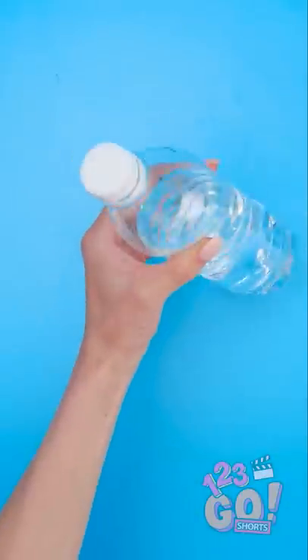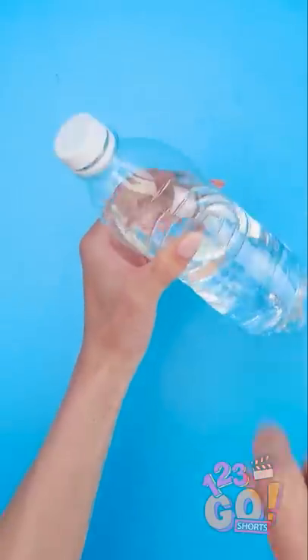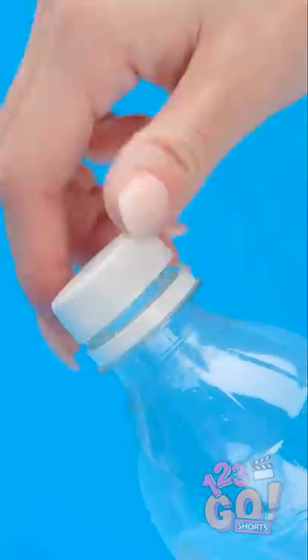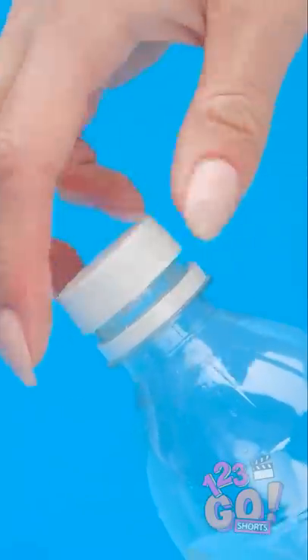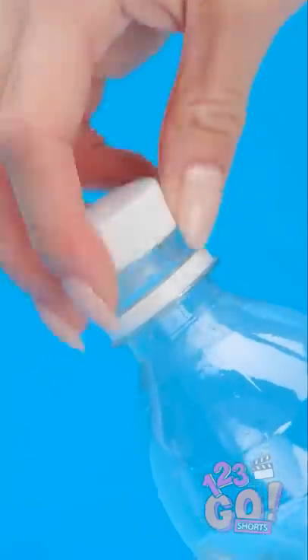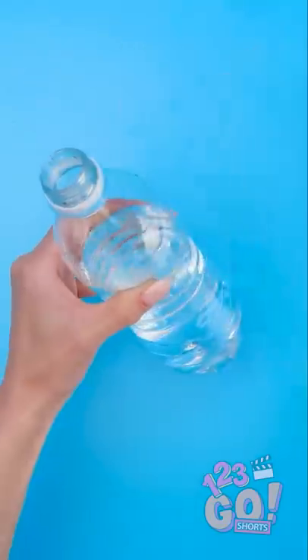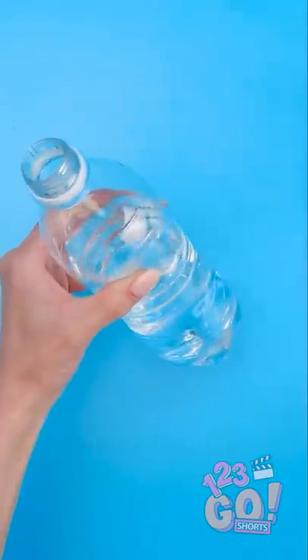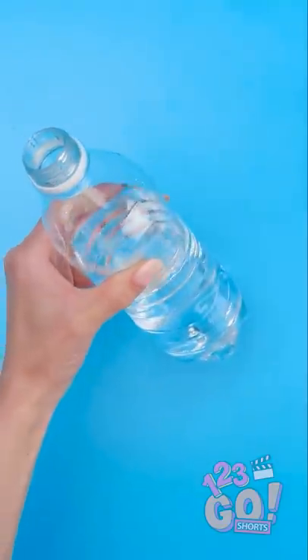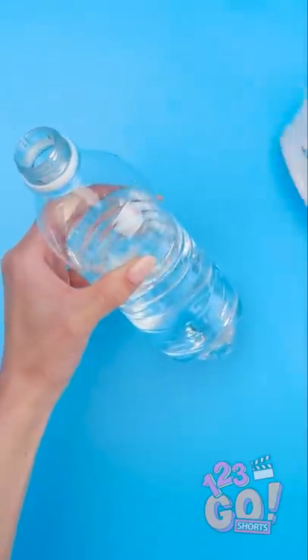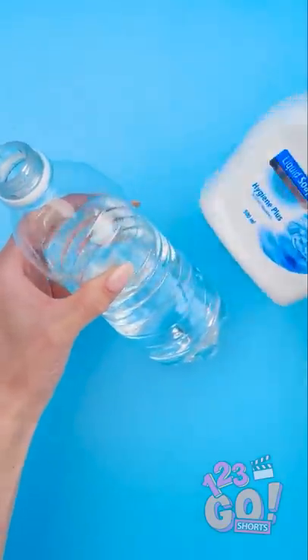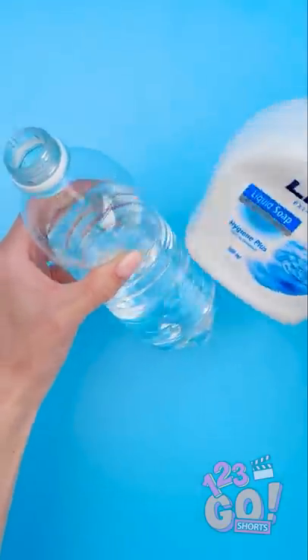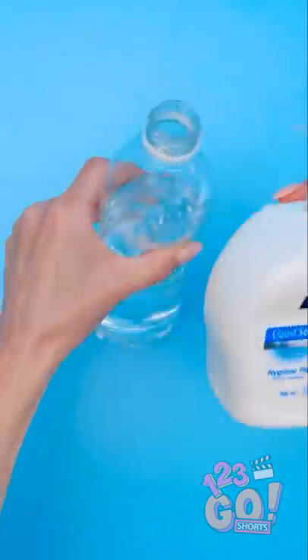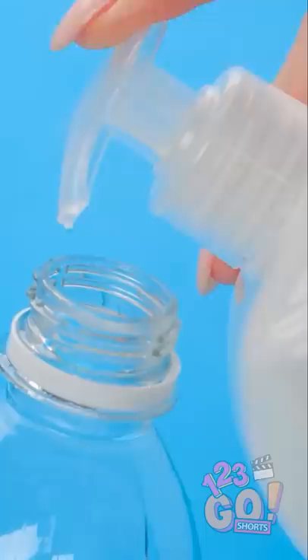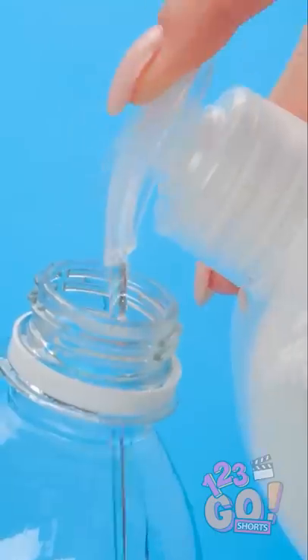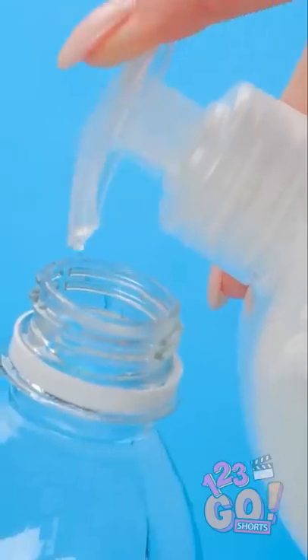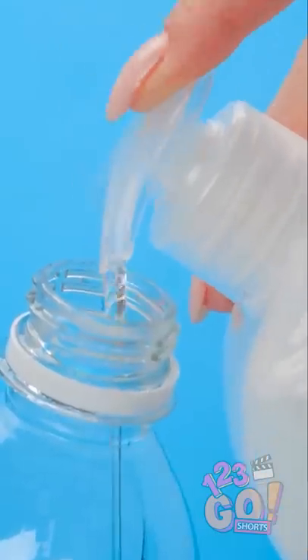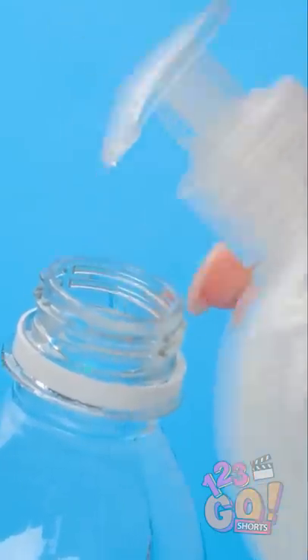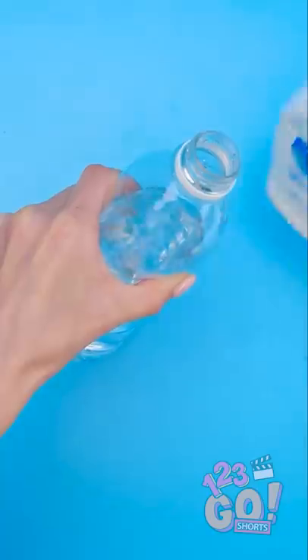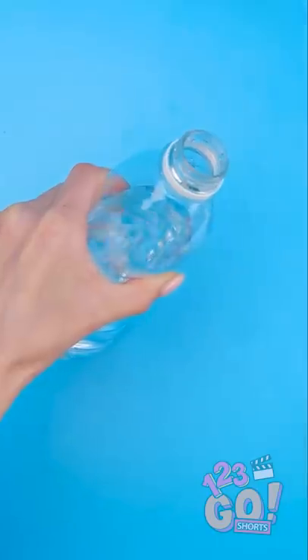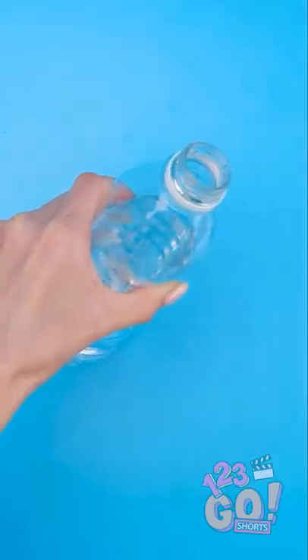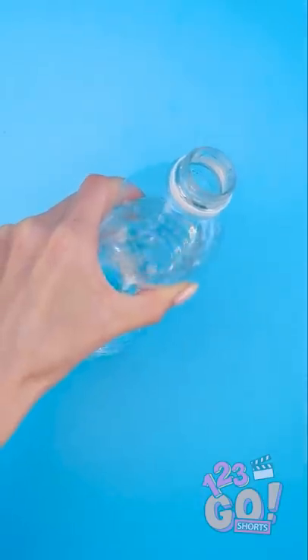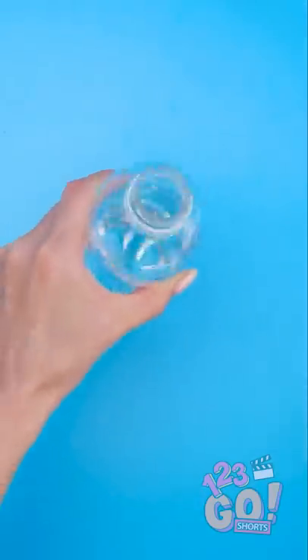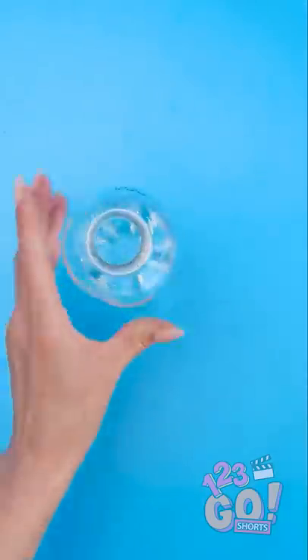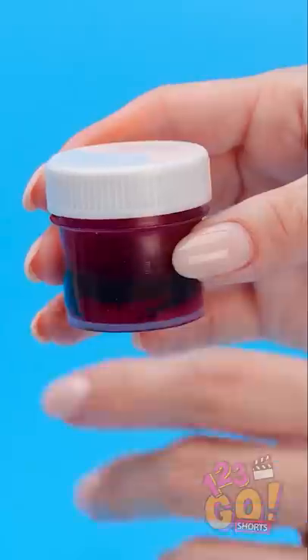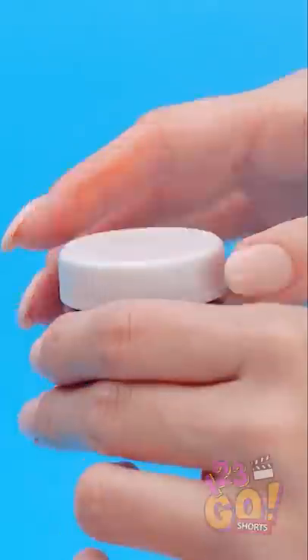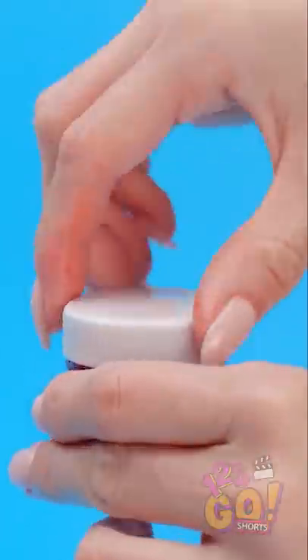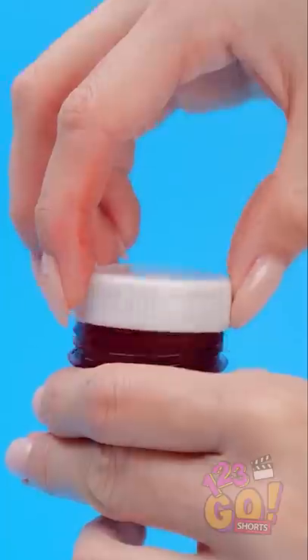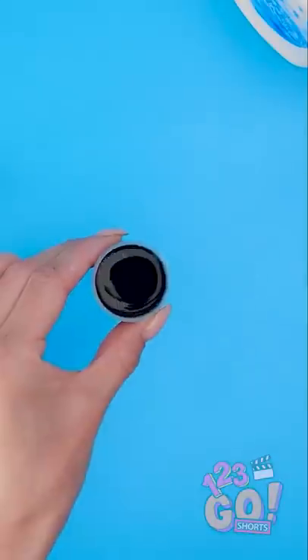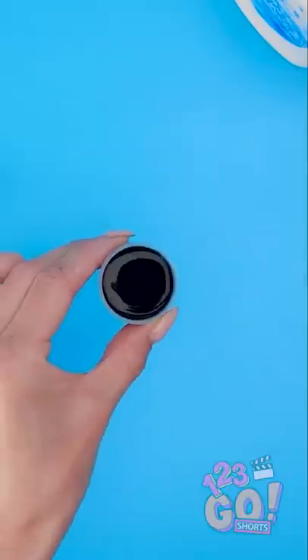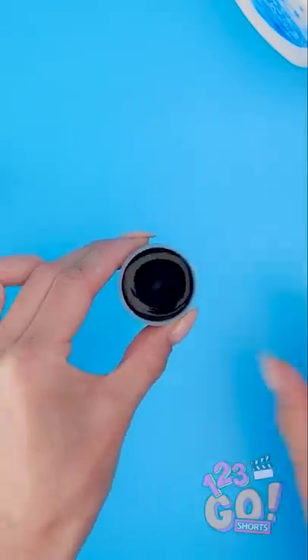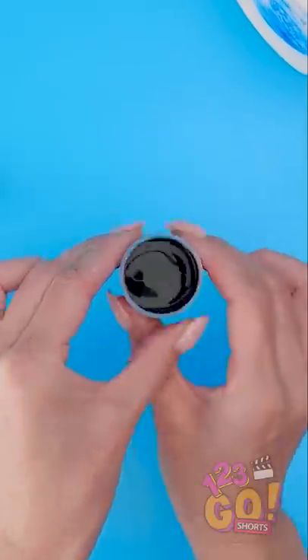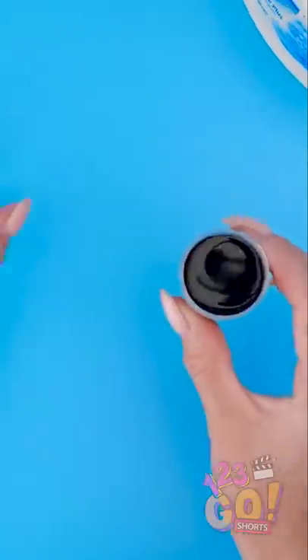I'll take the cap off of this bottle, and then I'll add some liquid soap to the water inside. That should be enough. Now for the food coloring — I'll just pour some of it into the bottle.